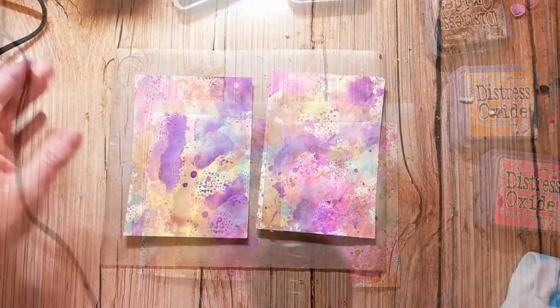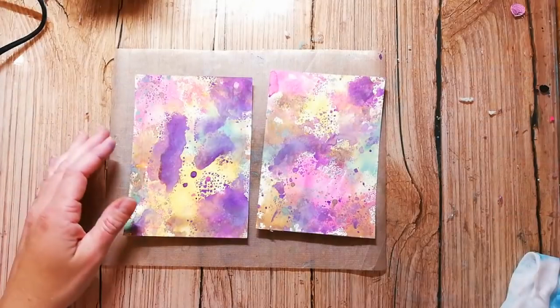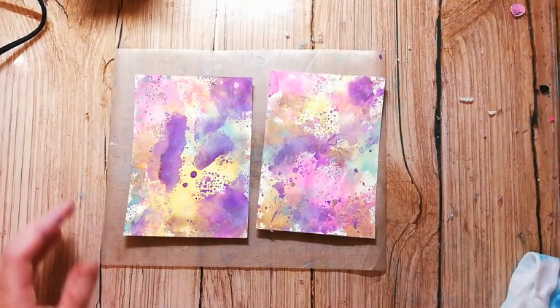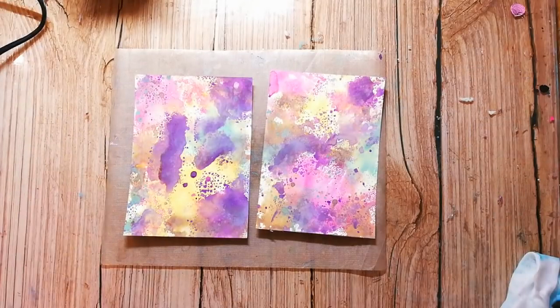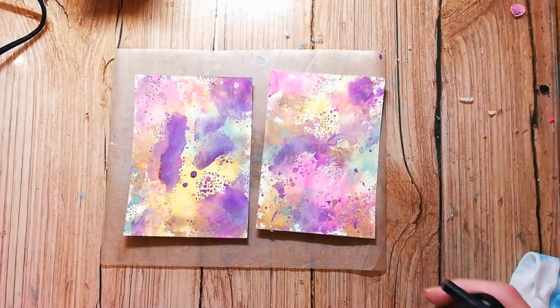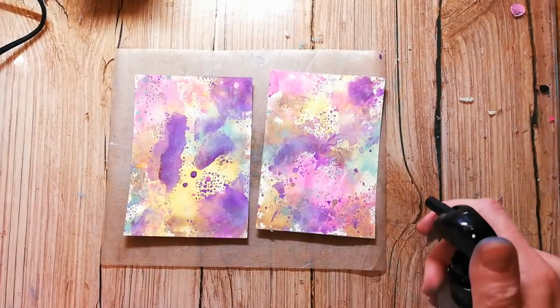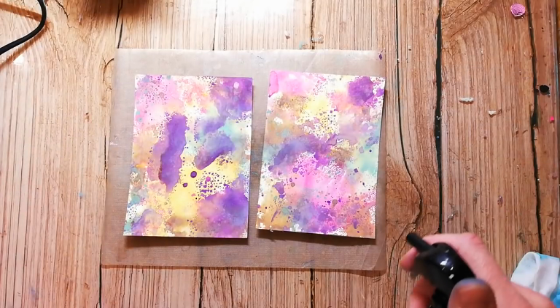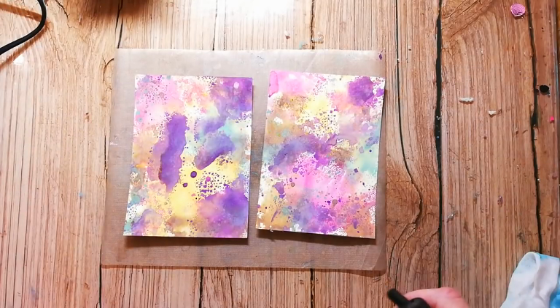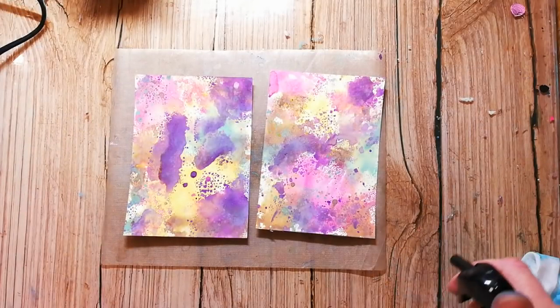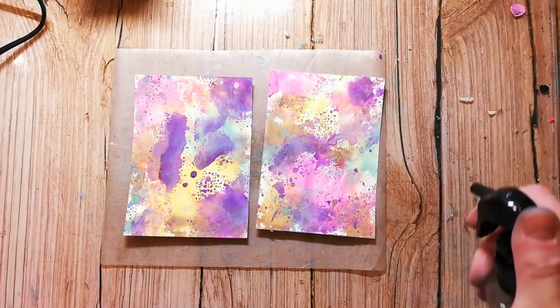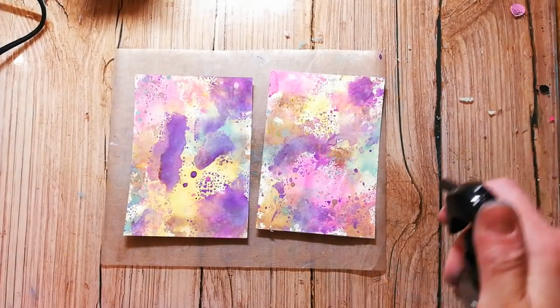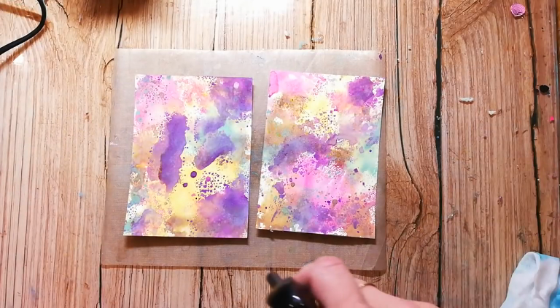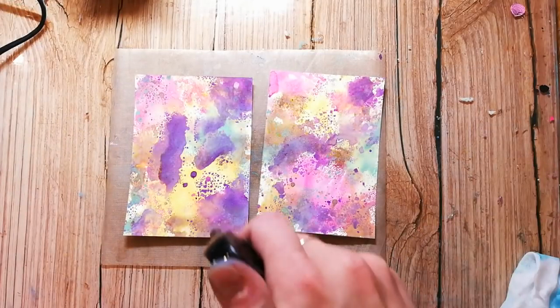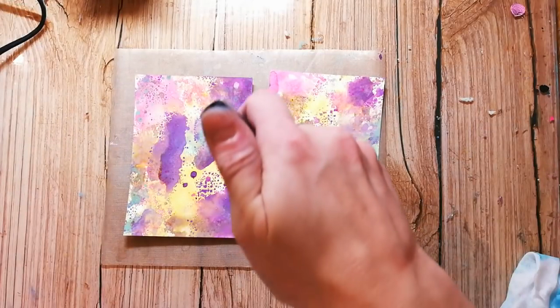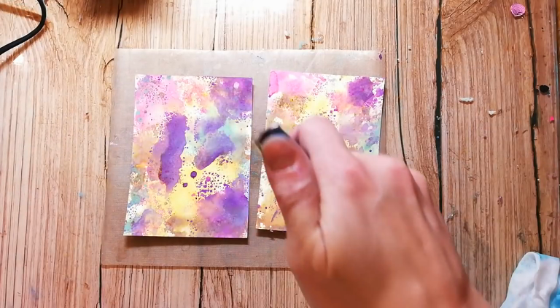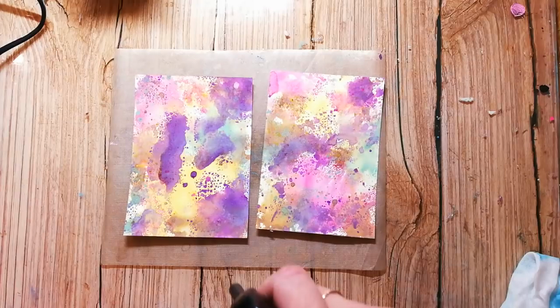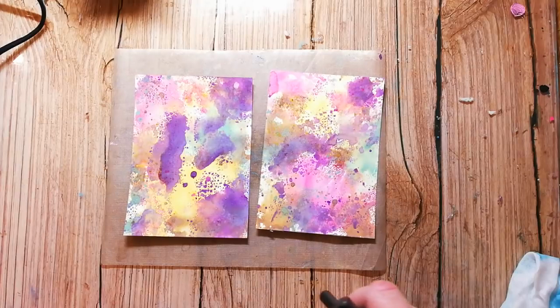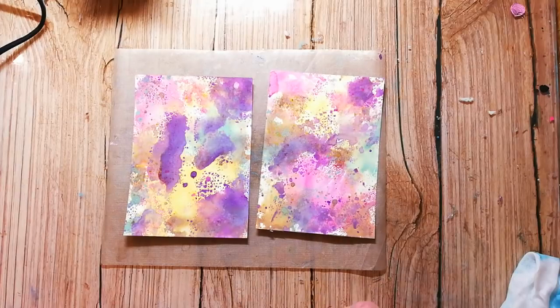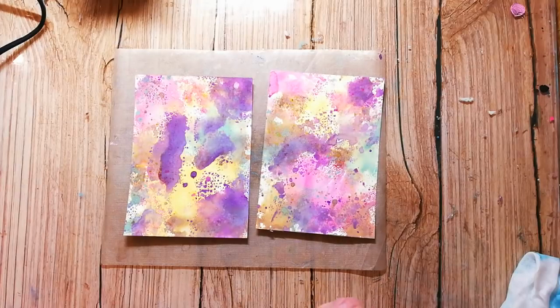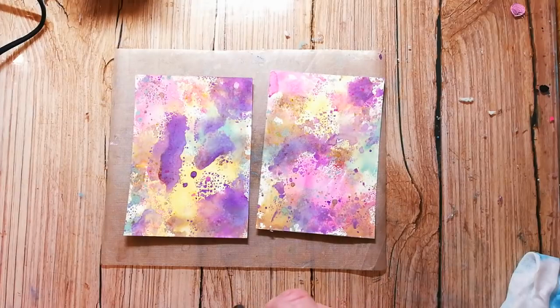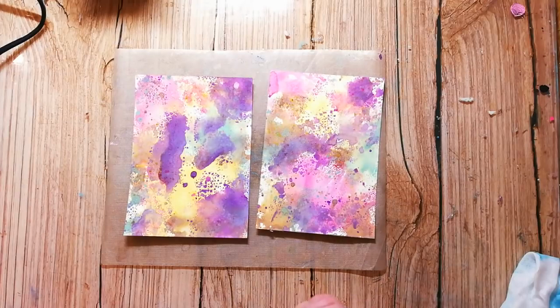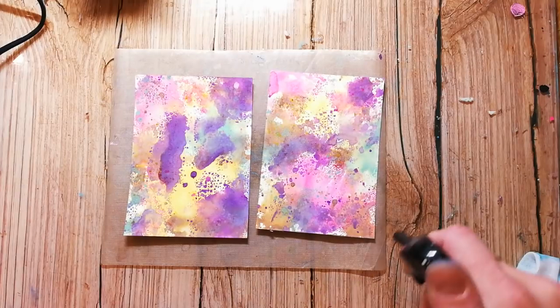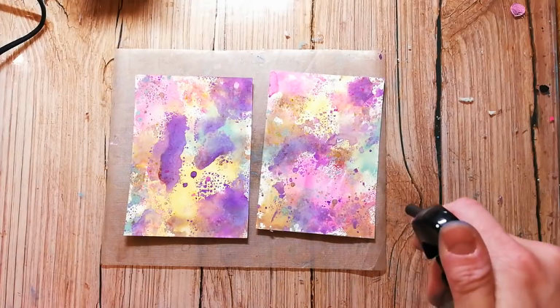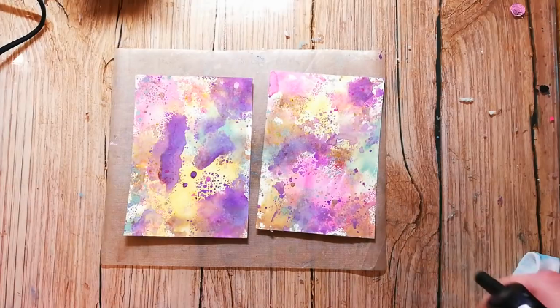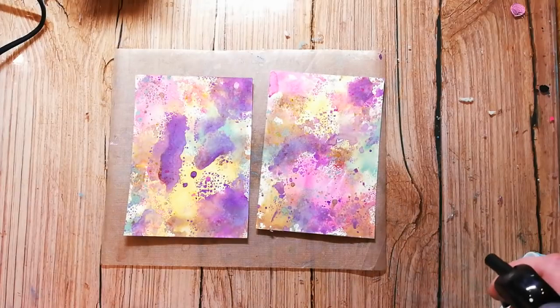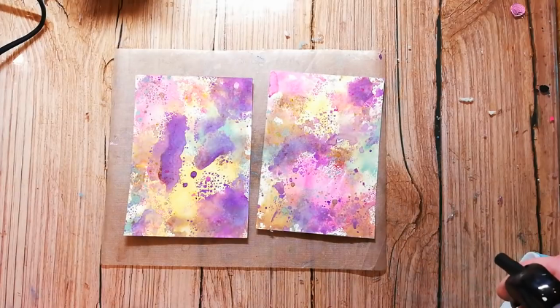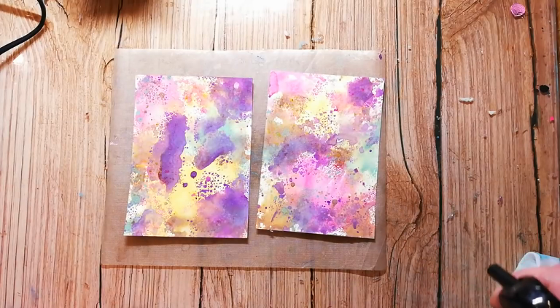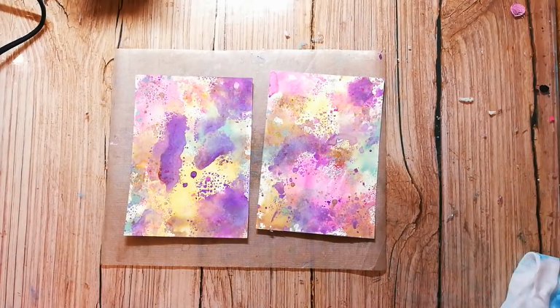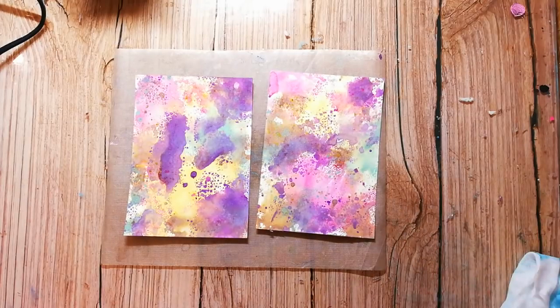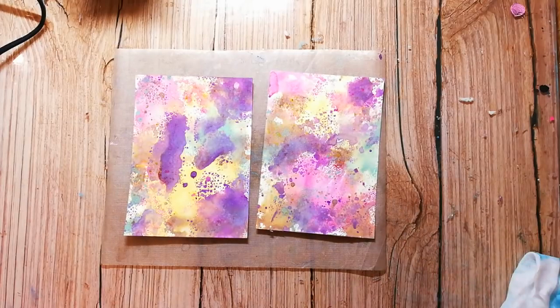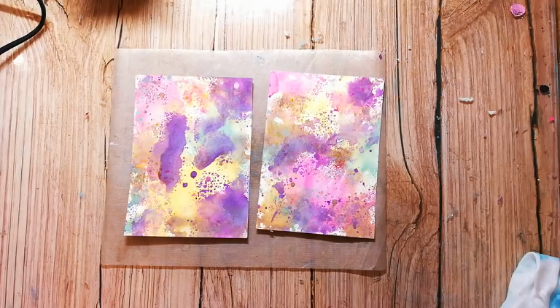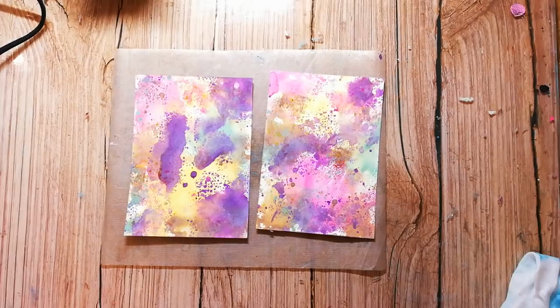Here are my finished backgrounds, and I want to add even more texture so I'm adding some water droplets. The water will reactivate the ink and create additional texture.